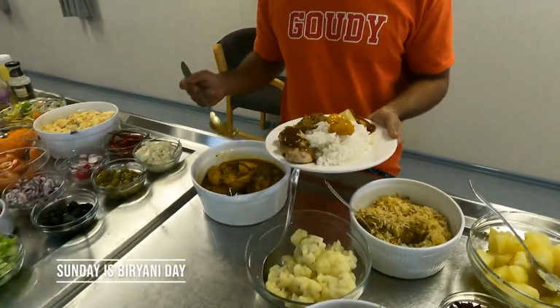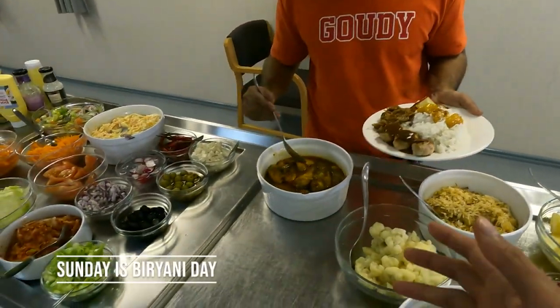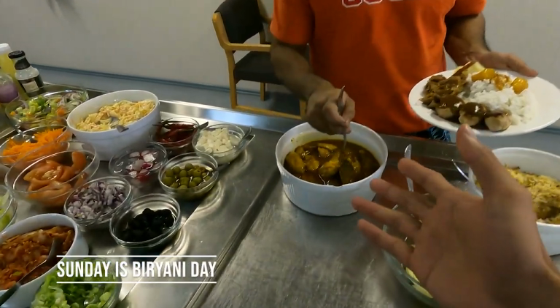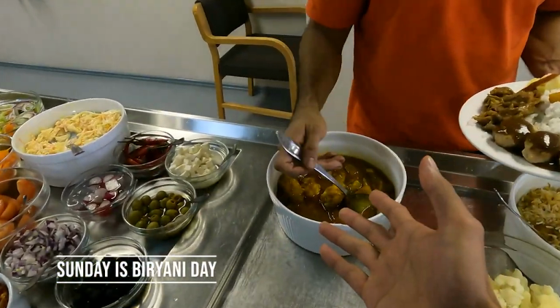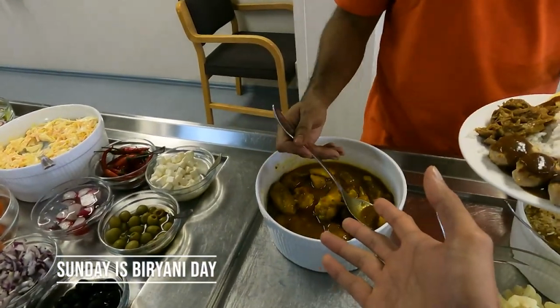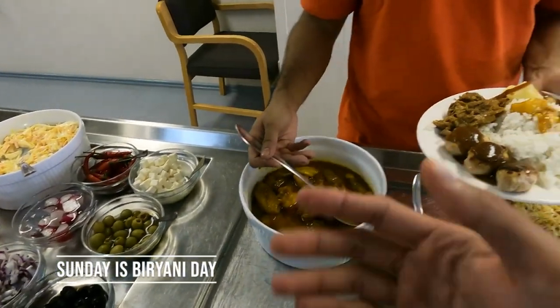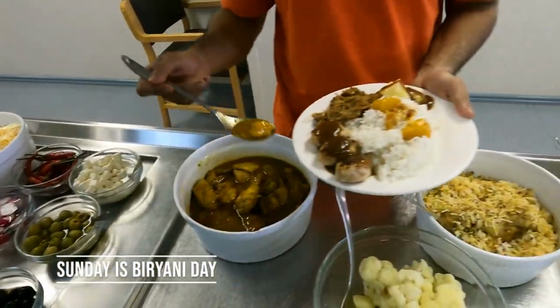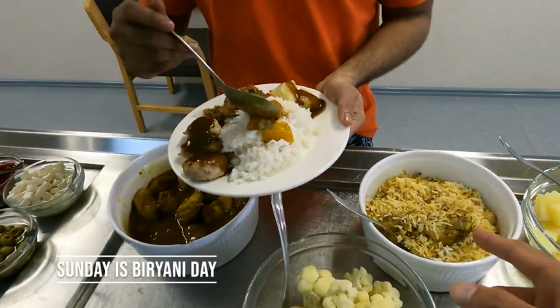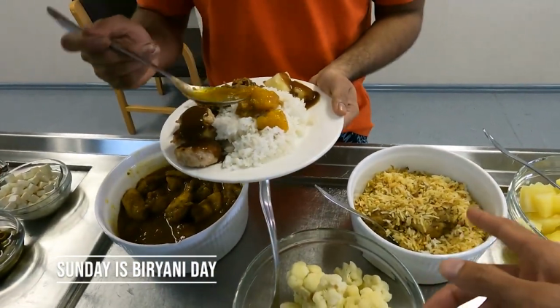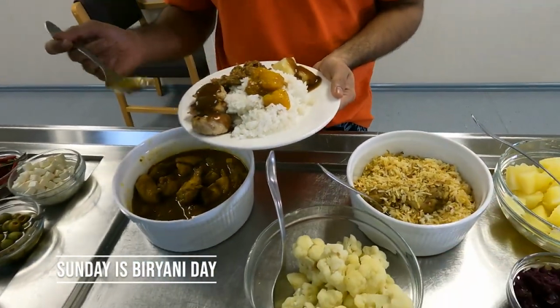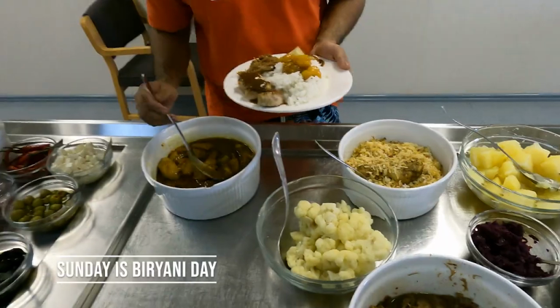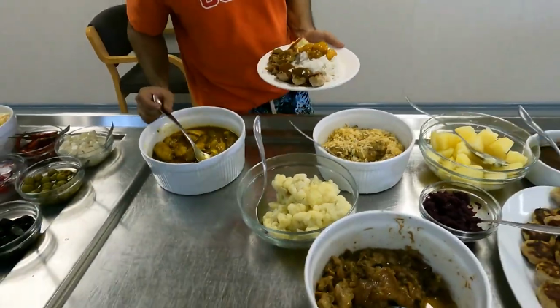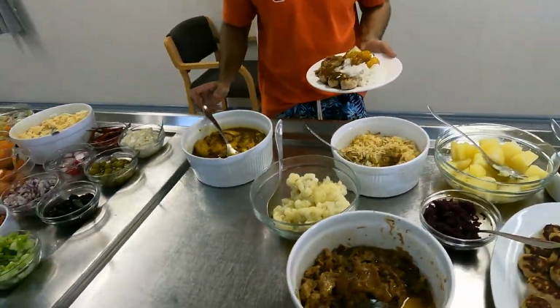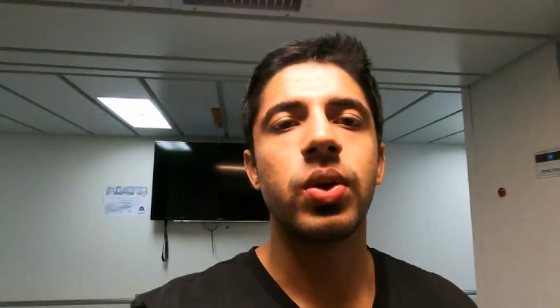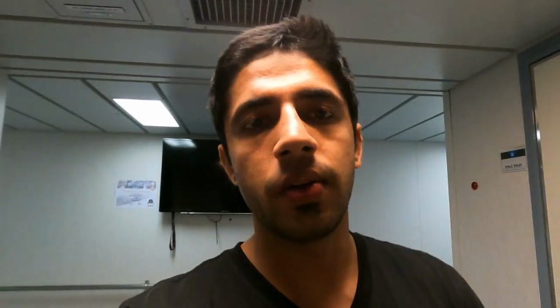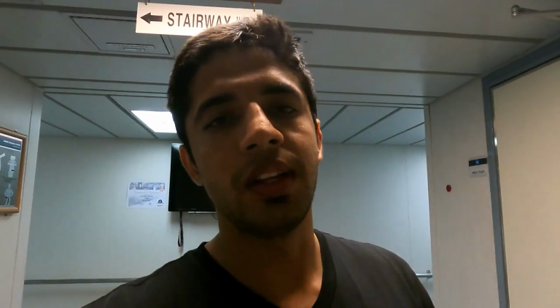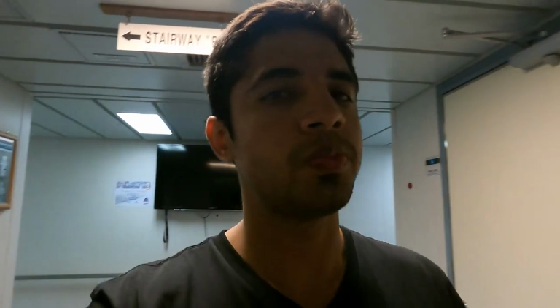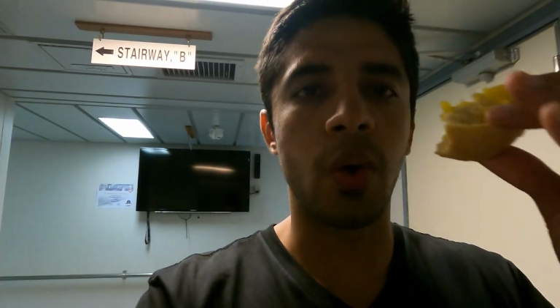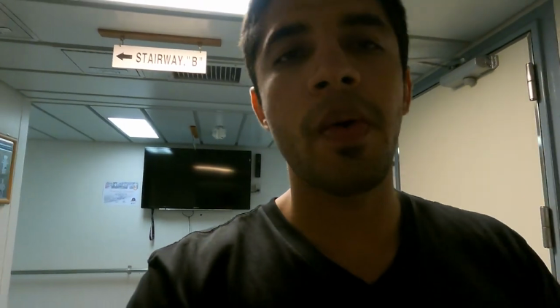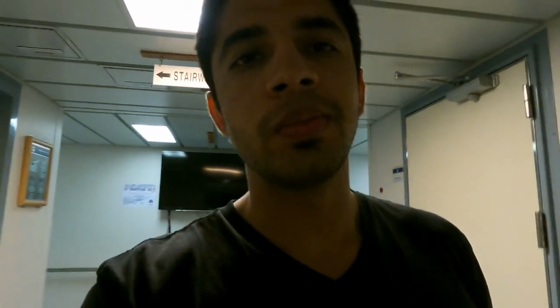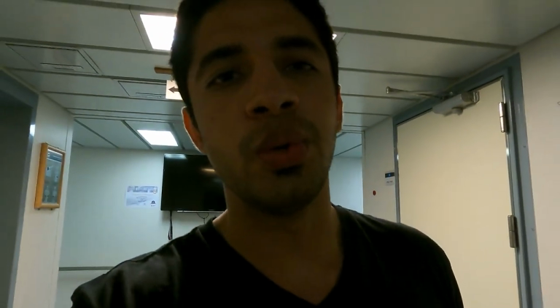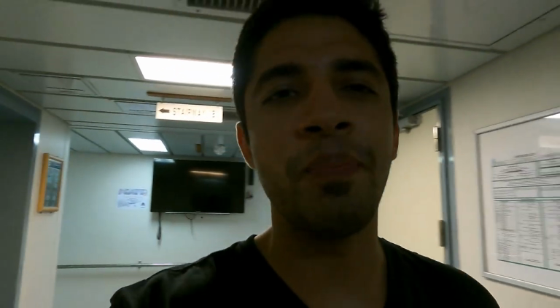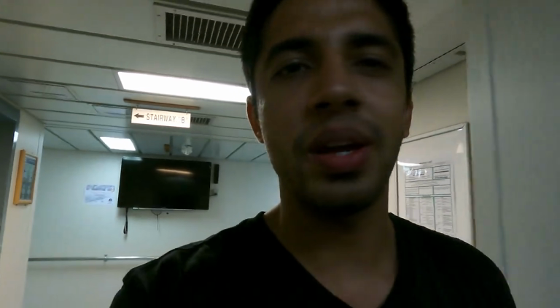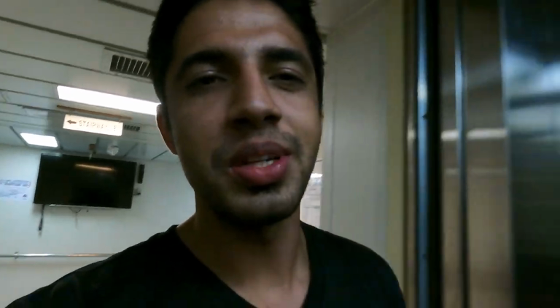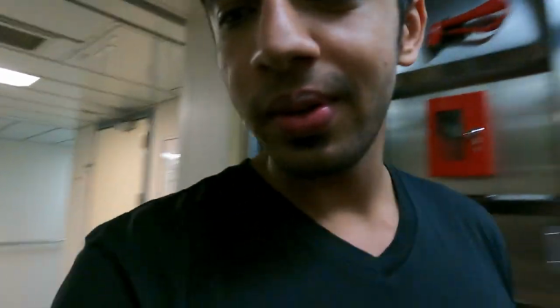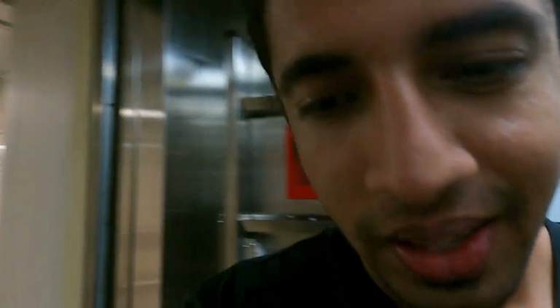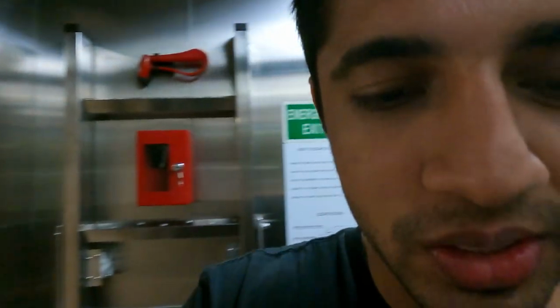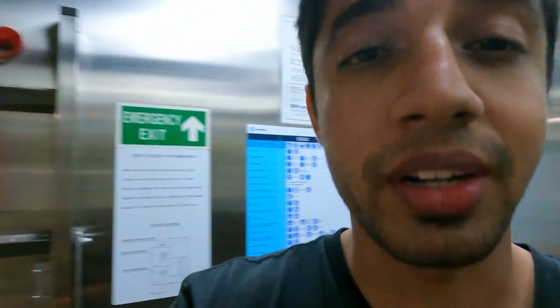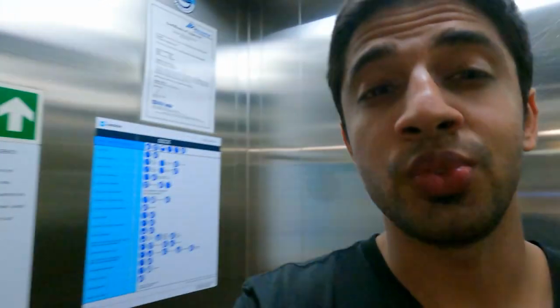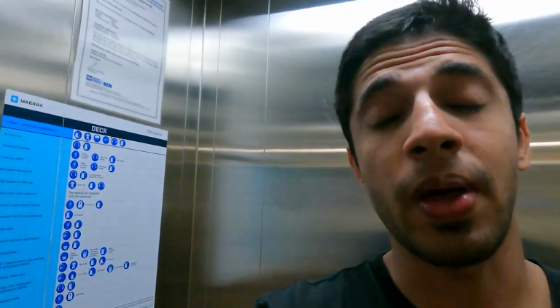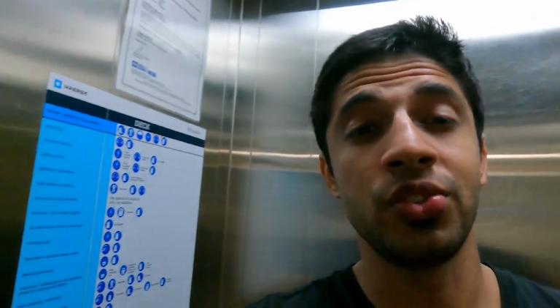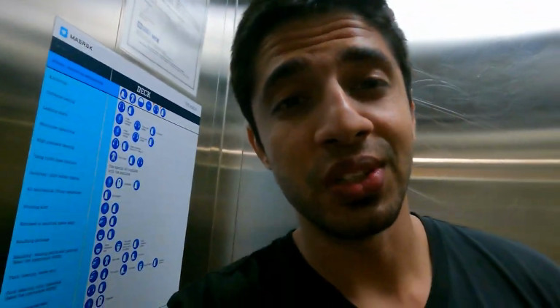So we have chicken curry today — biryani! We are done with lunch. Now I will see you later. I'll get some sleep so I'm fresh for the station.